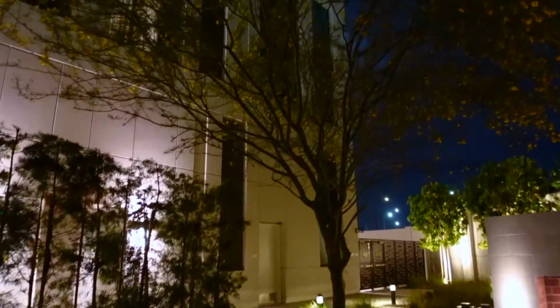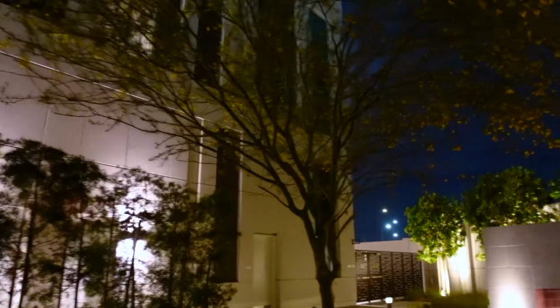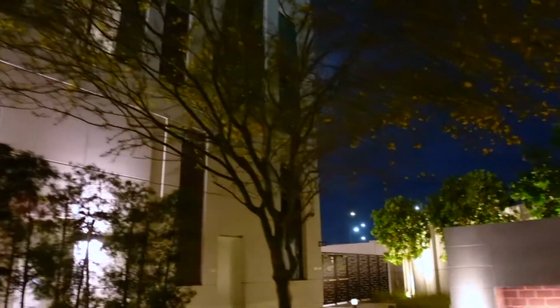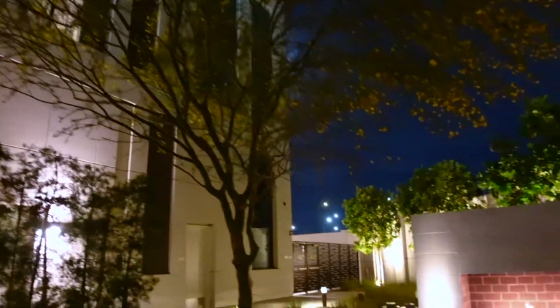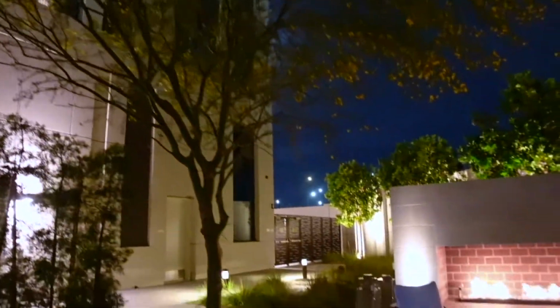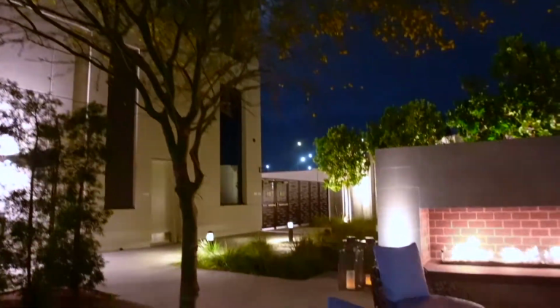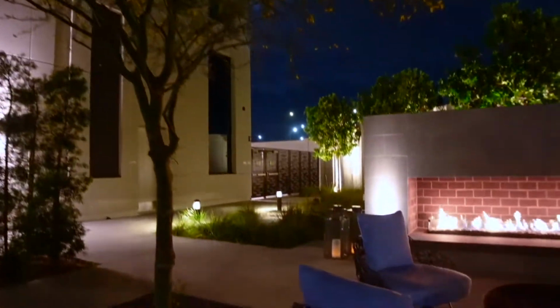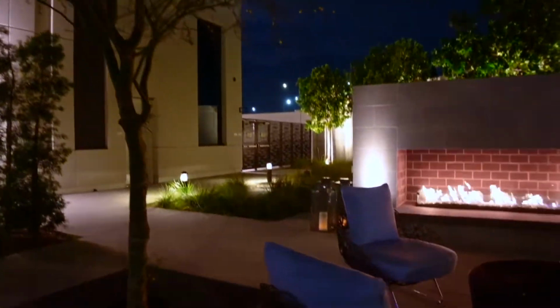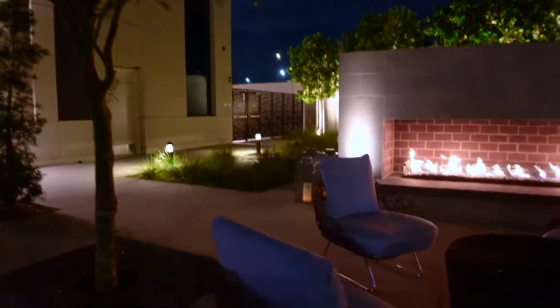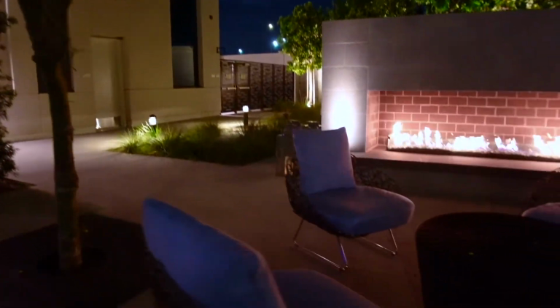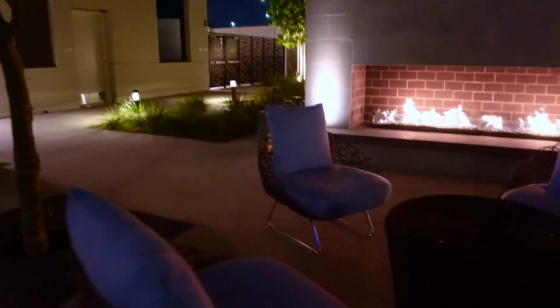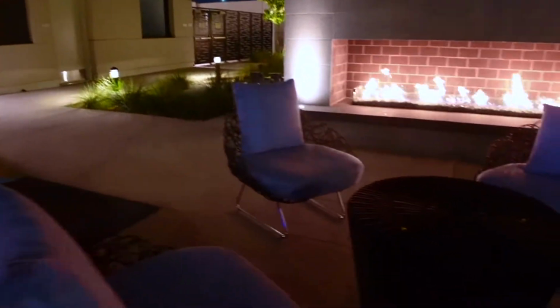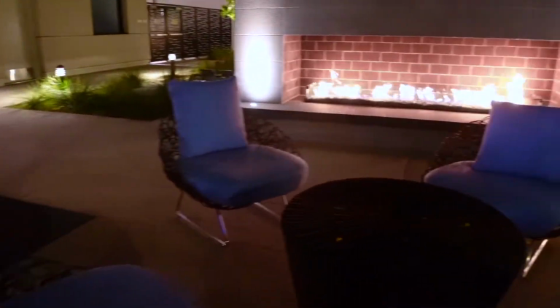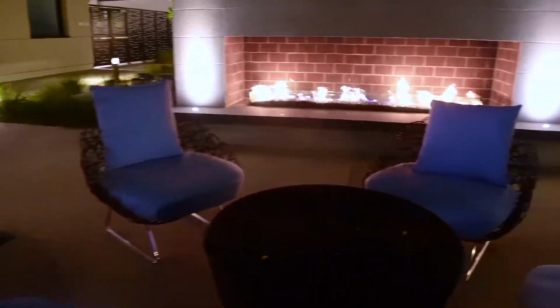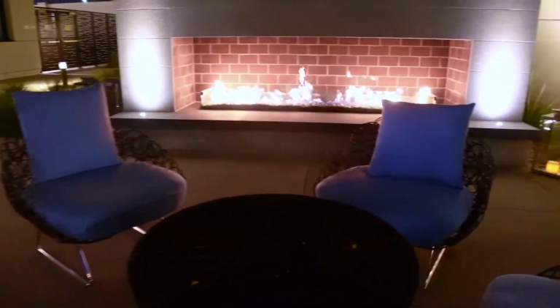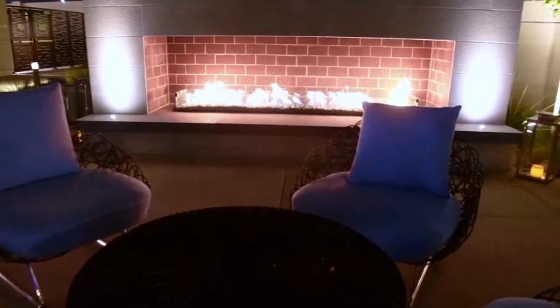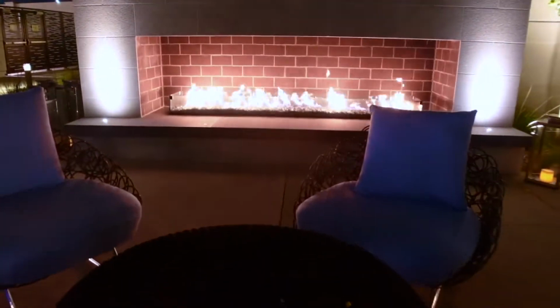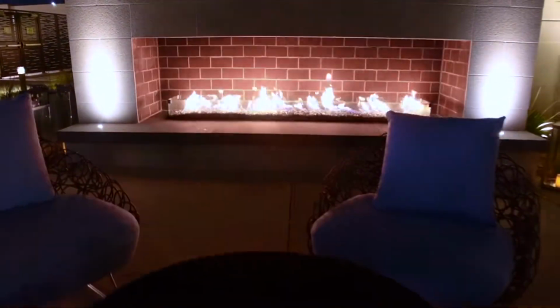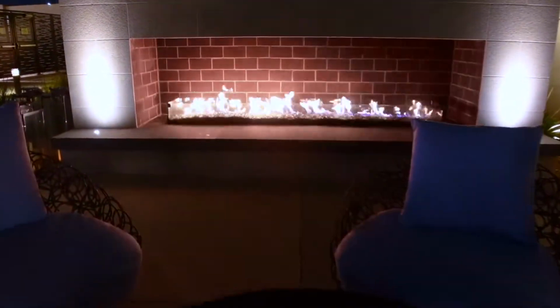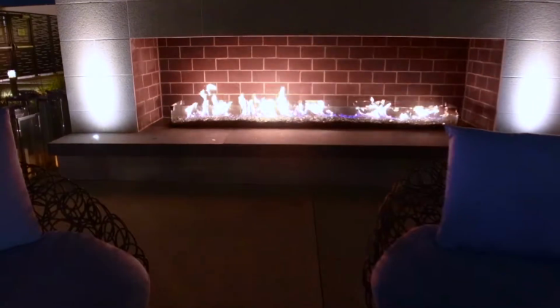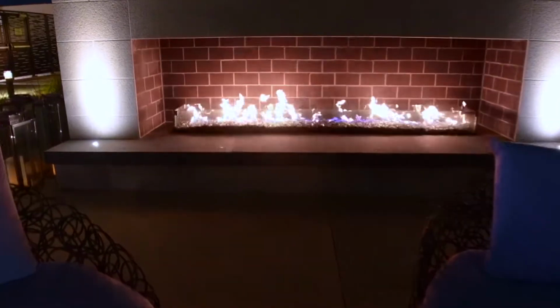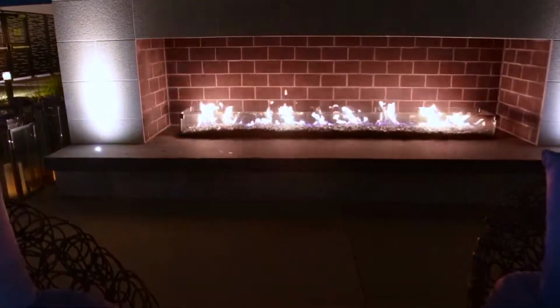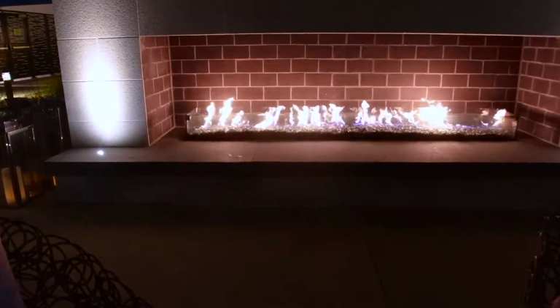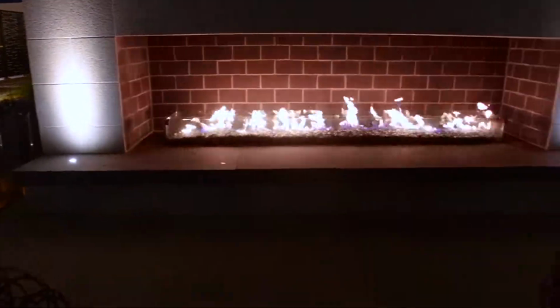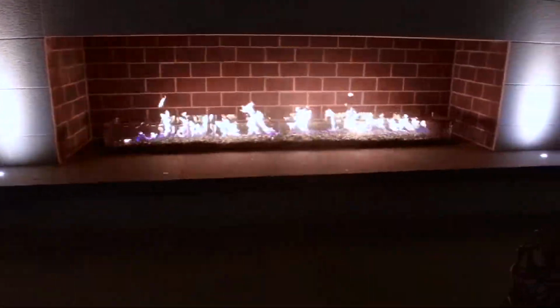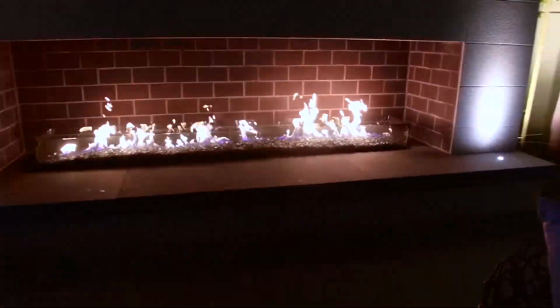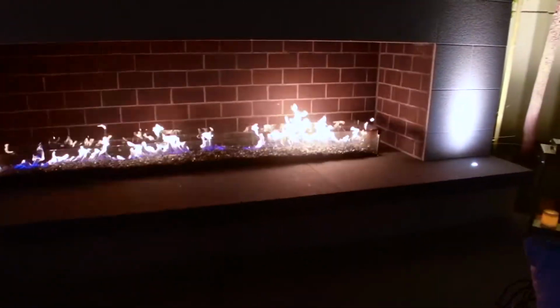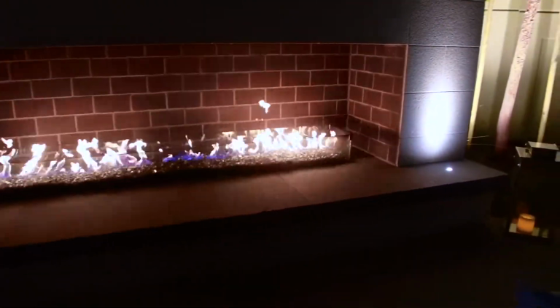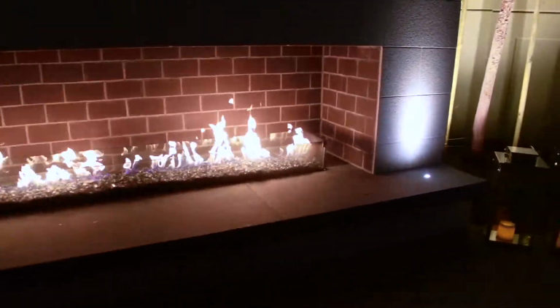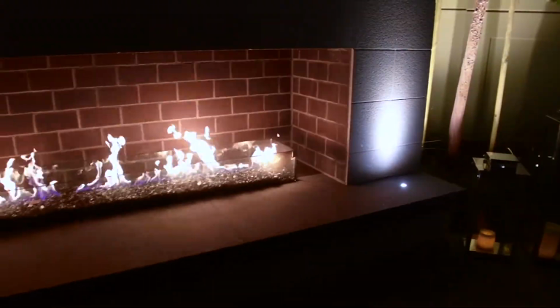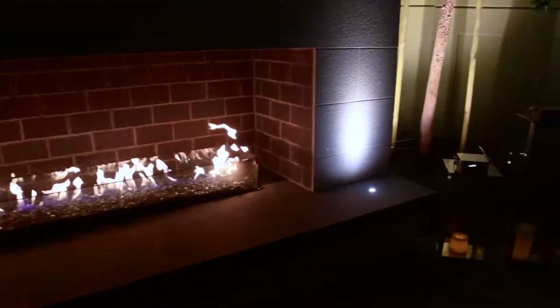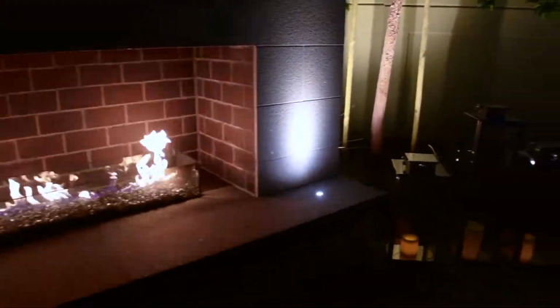One of my favorite parts about the outdoor area is this fireplace — such a great area to relax and enjoy a coffee or a cocktail while on vacation.